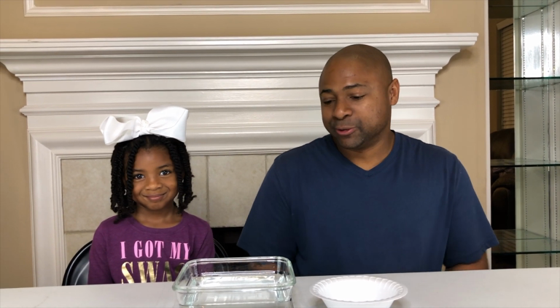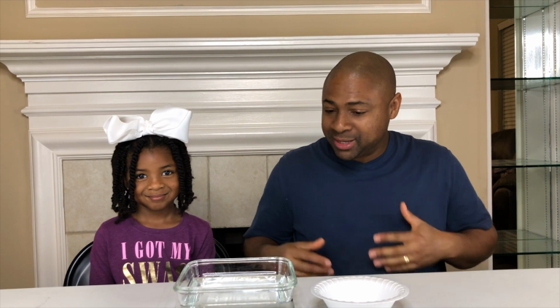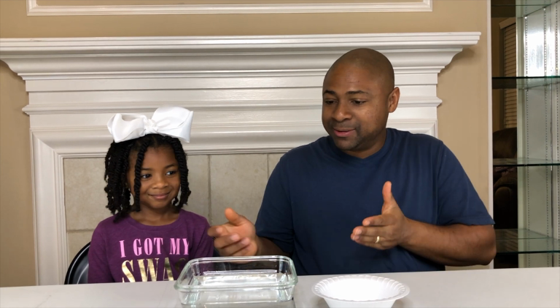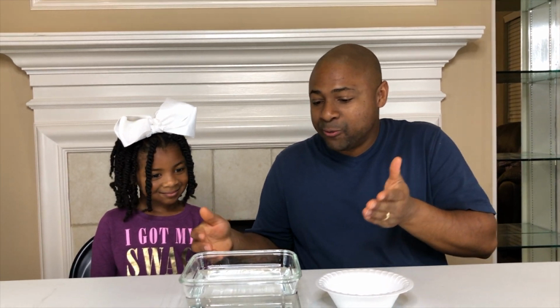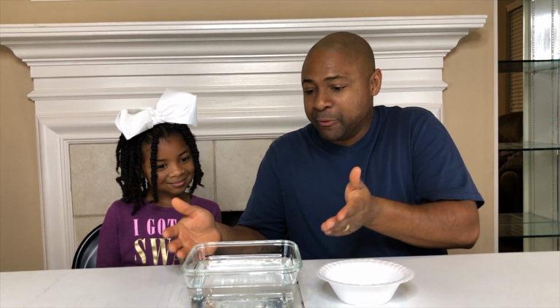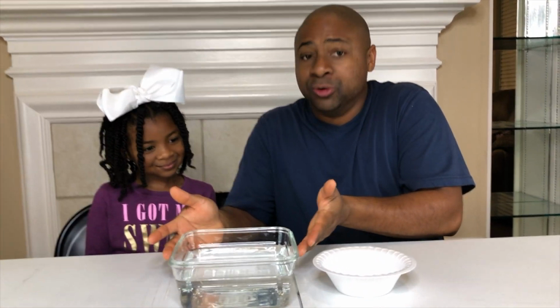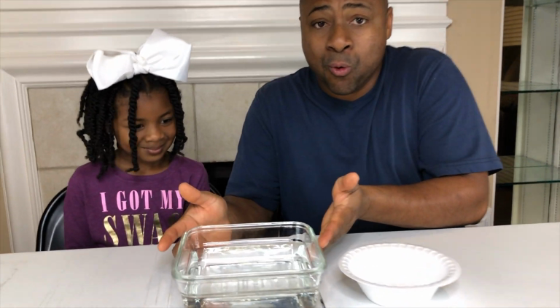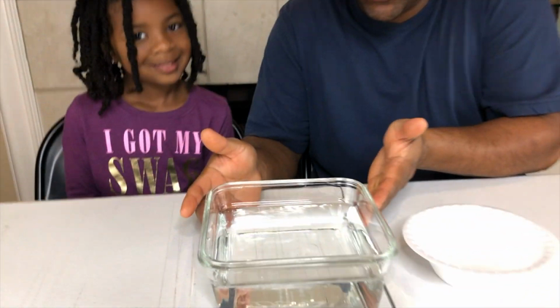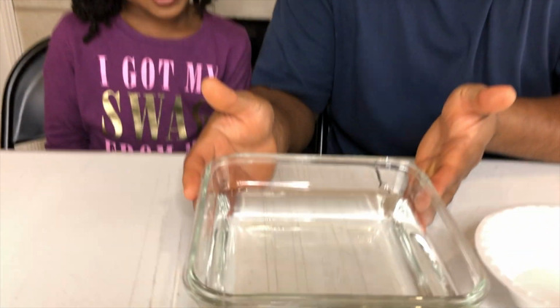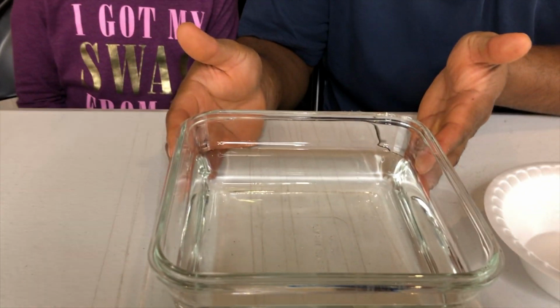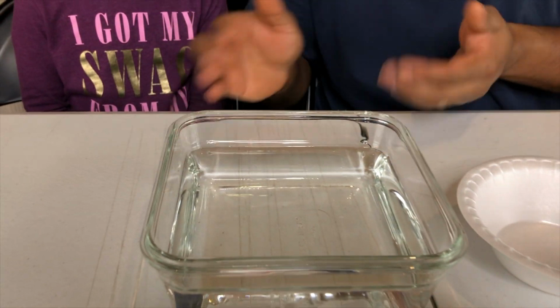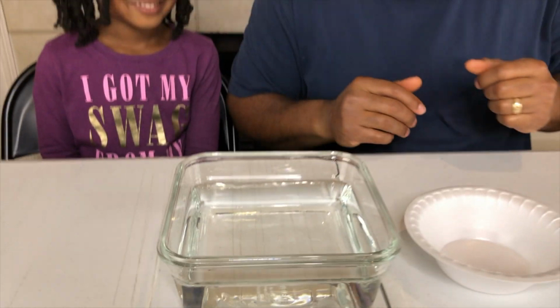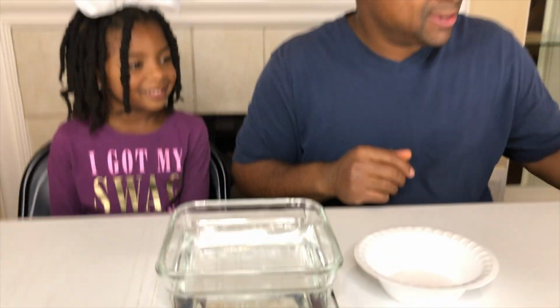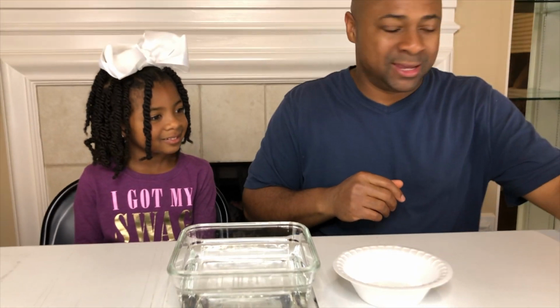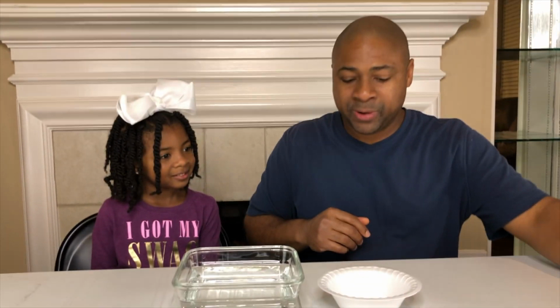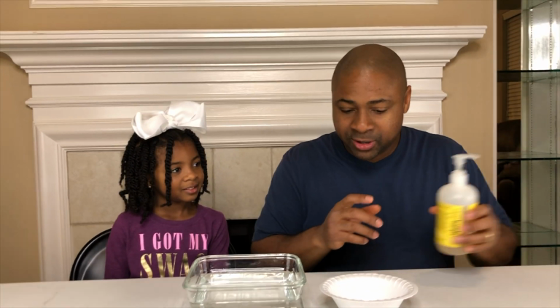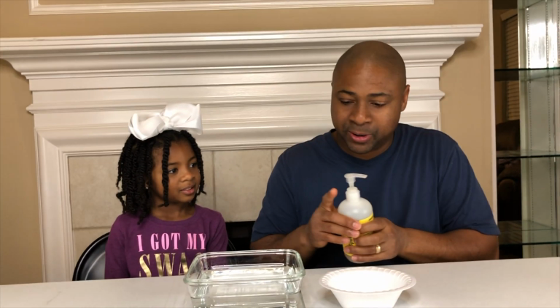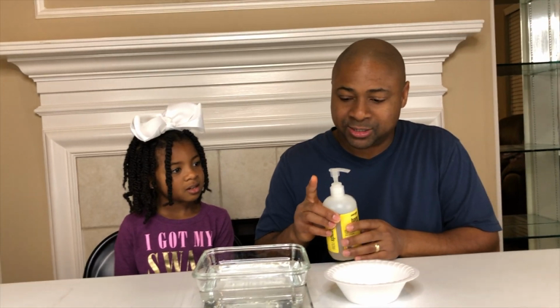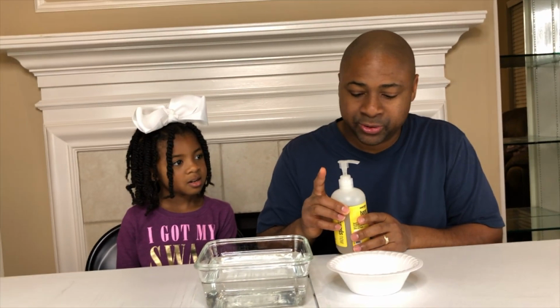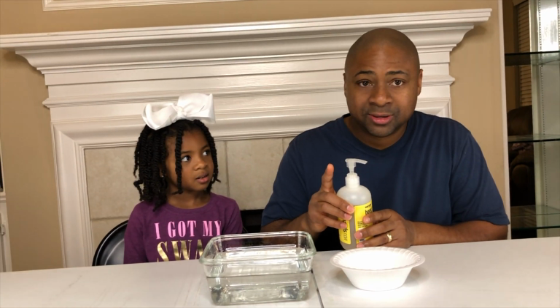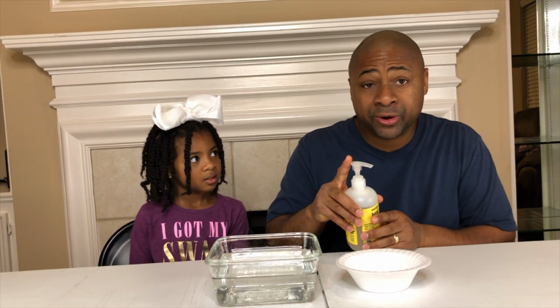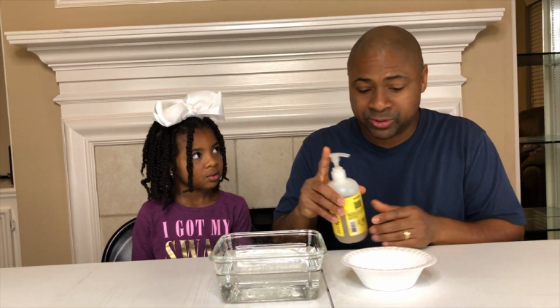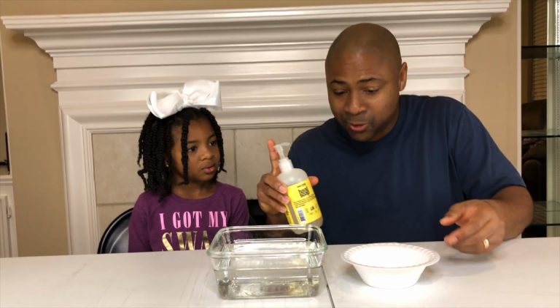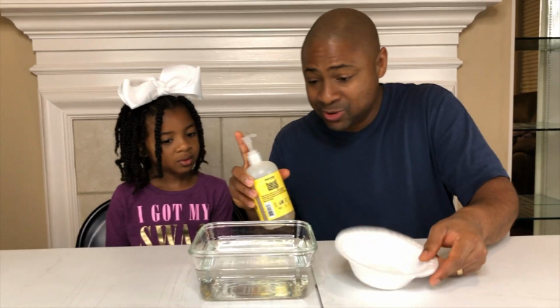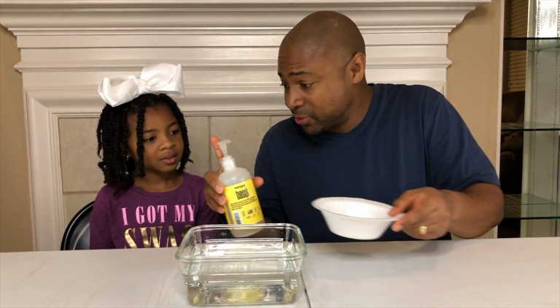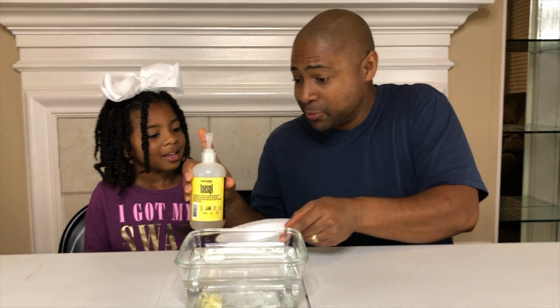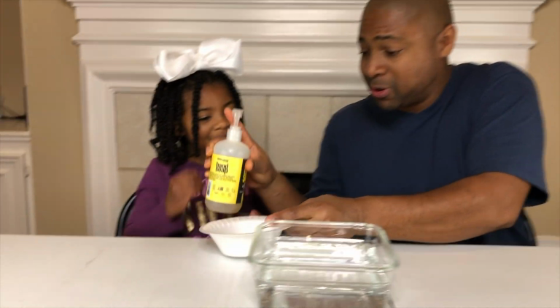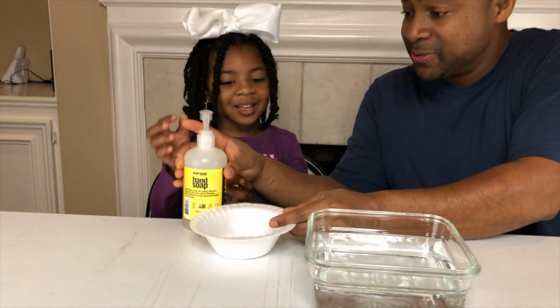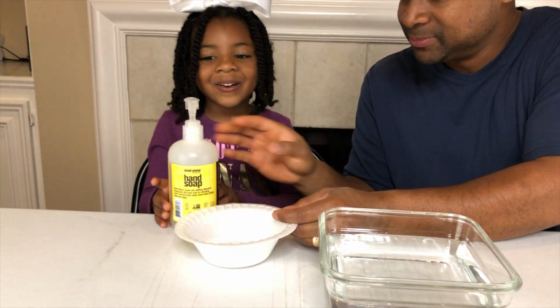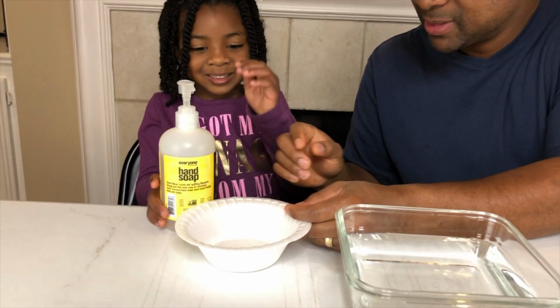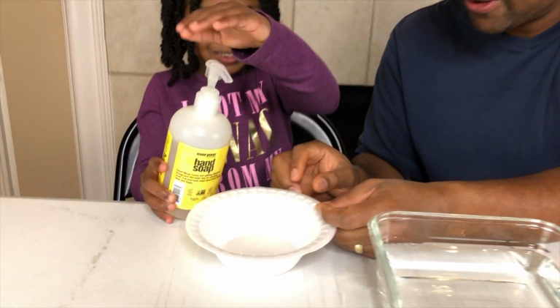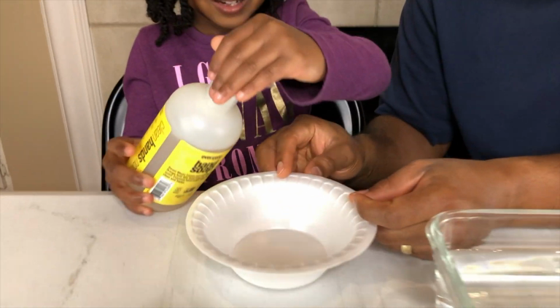So to begin, we have a bowl of water, and we have another bowl next to it that we're gonna squirt some soap in. You wanna squirt the soap in it, Sparkle? Of course, go for it.